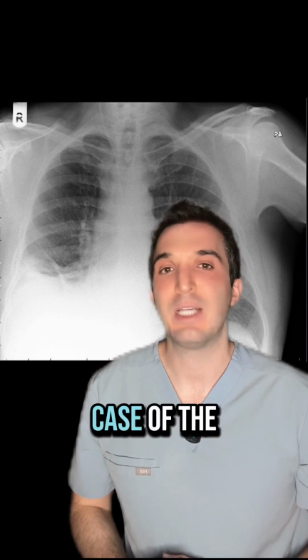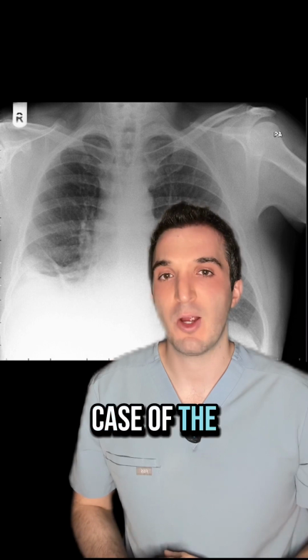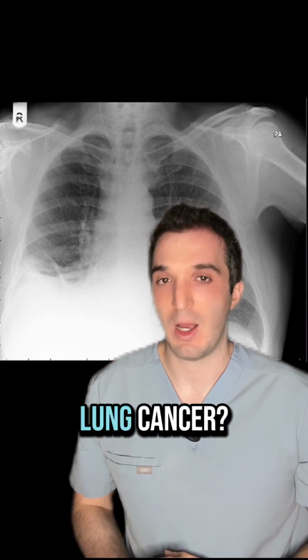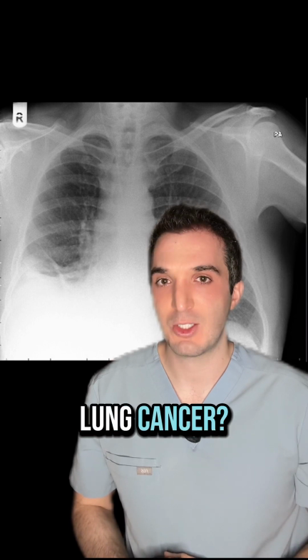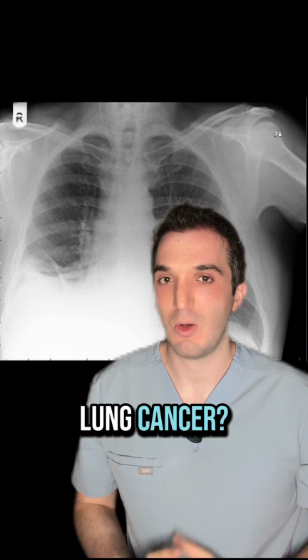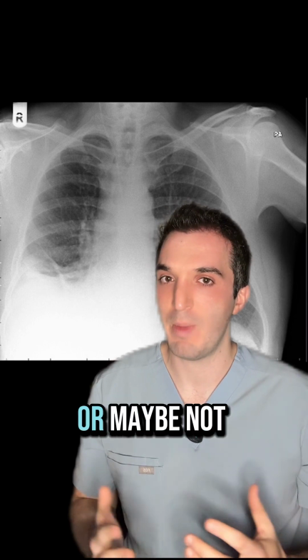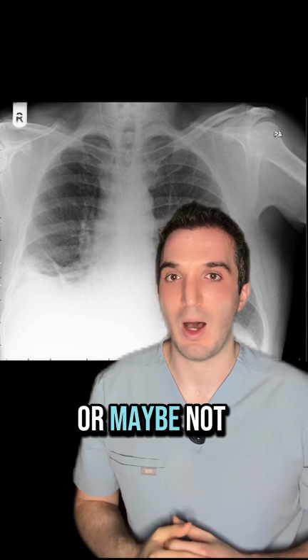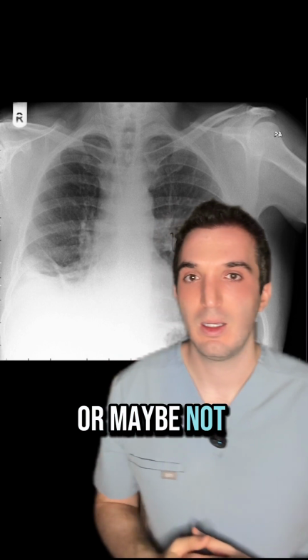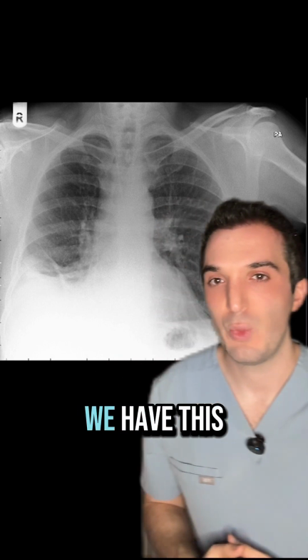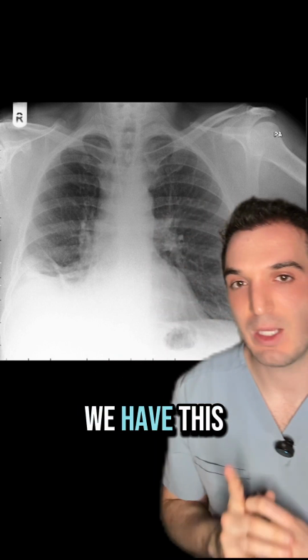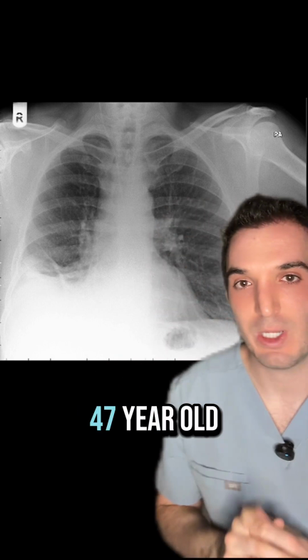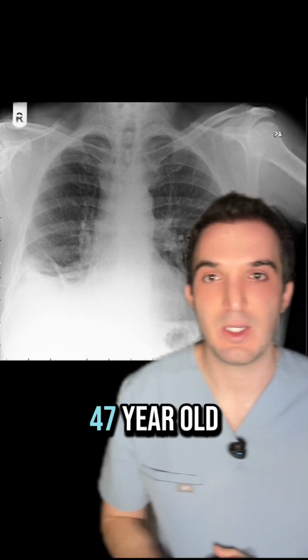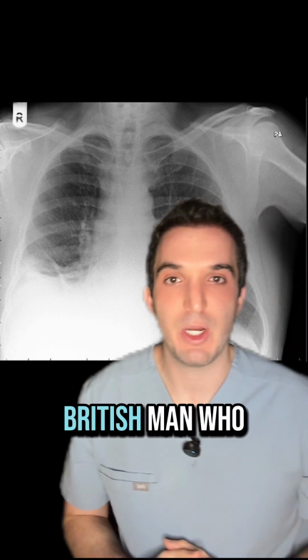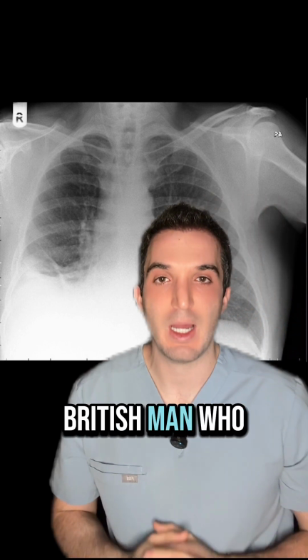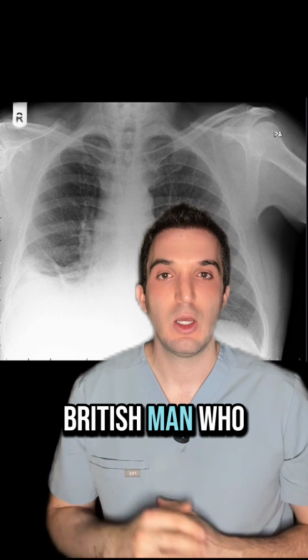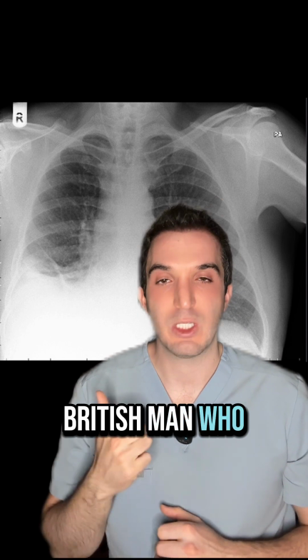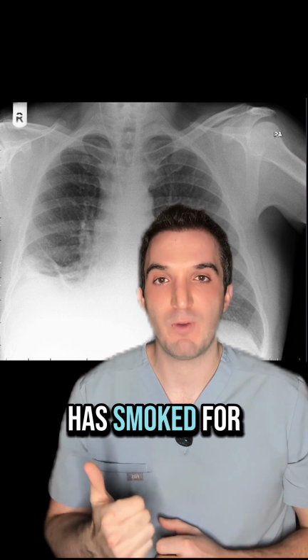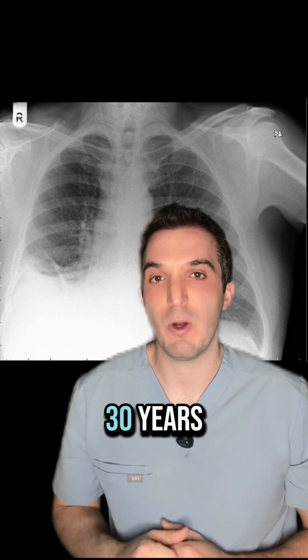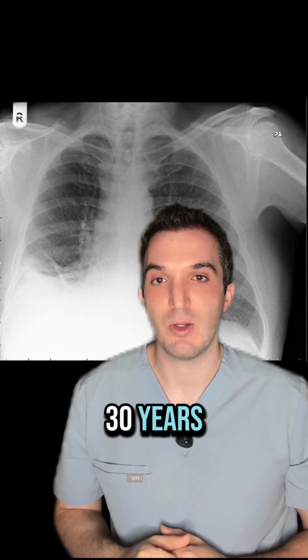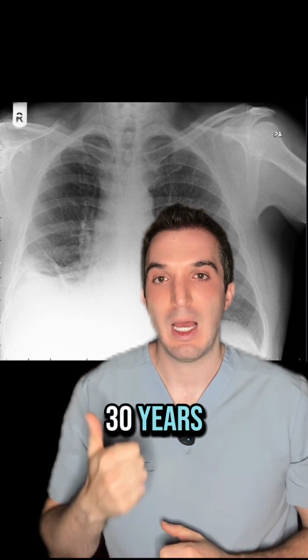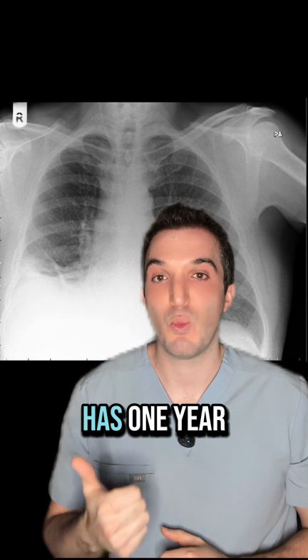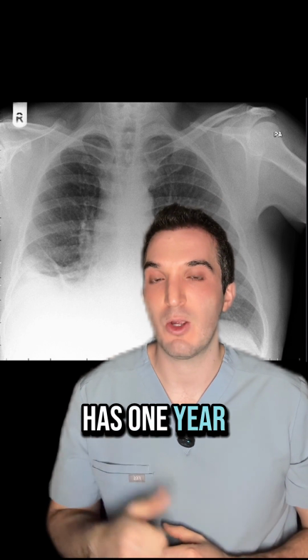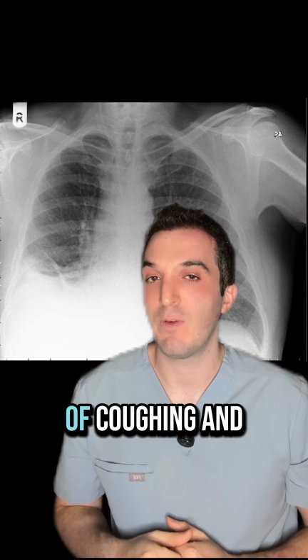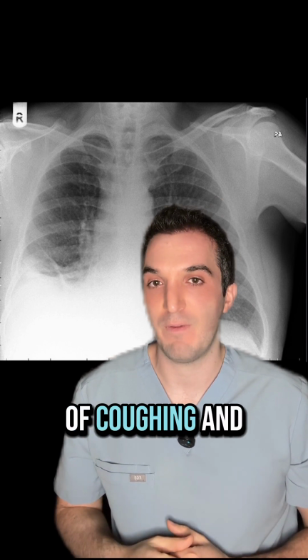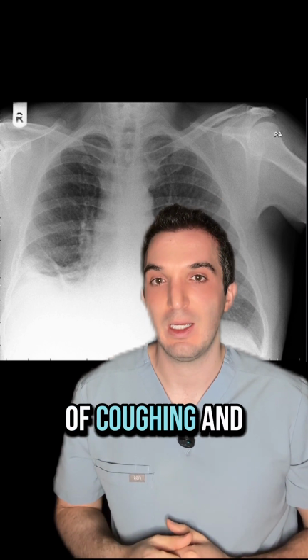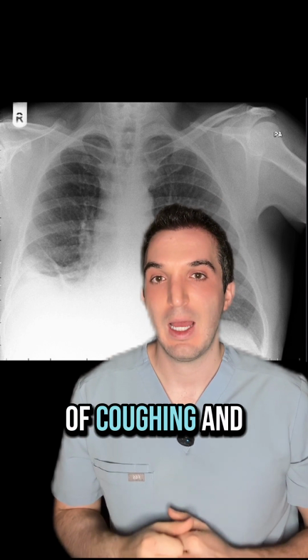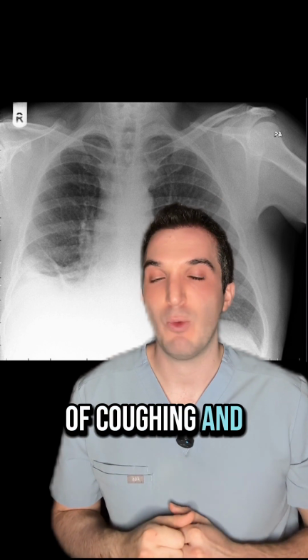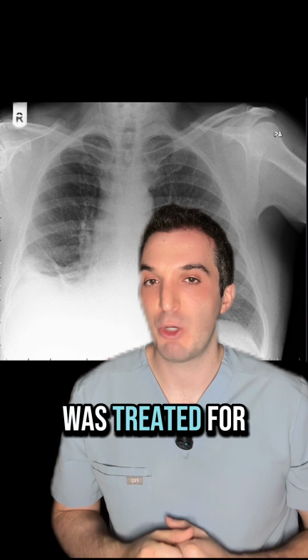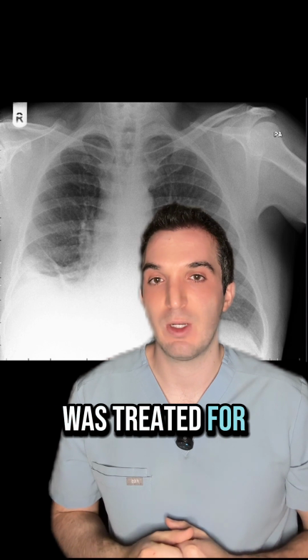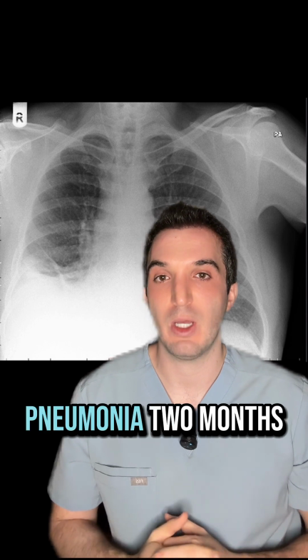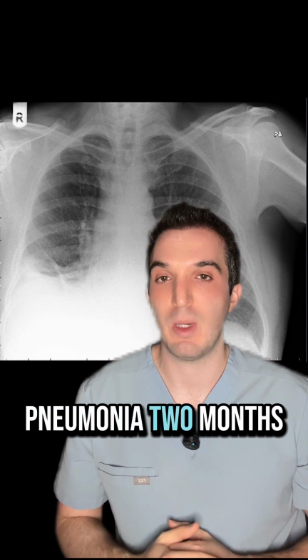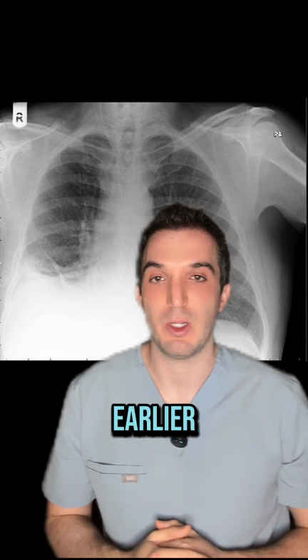Case of the year: lung cancer, or maybe not. We have this 47-year-old British man who has smoked for 30 years, has one year of coughing, and was treated for pneumonia two months earlier.